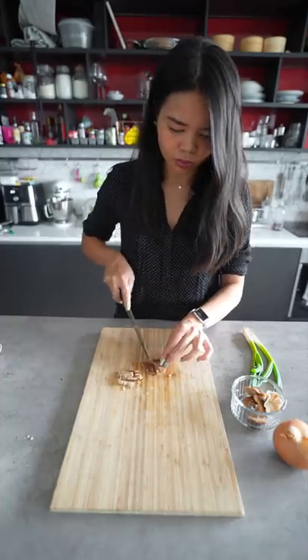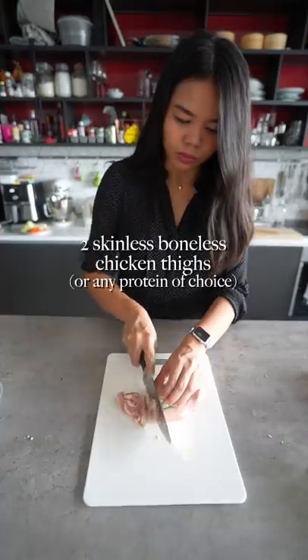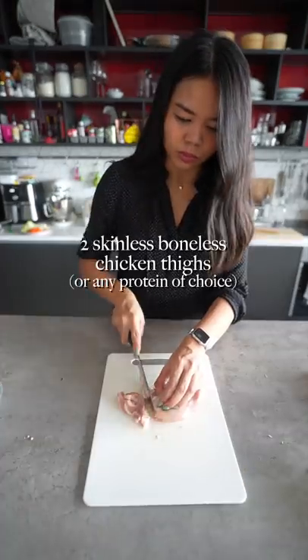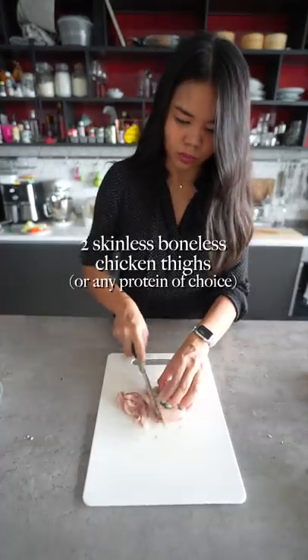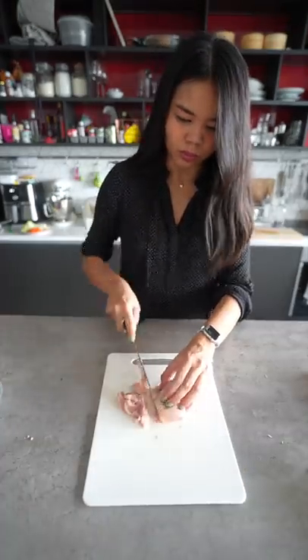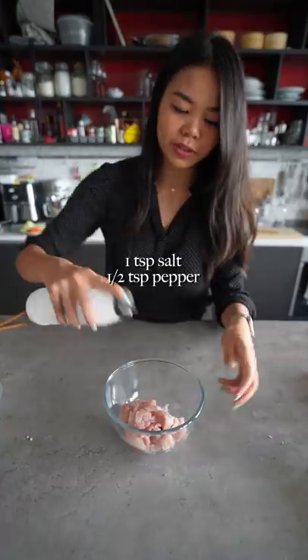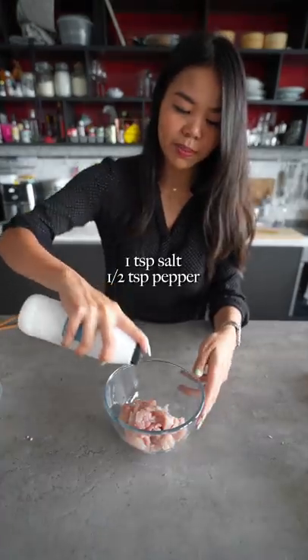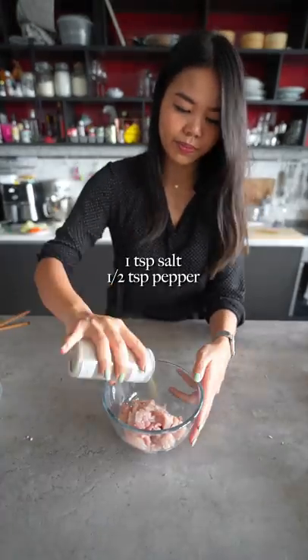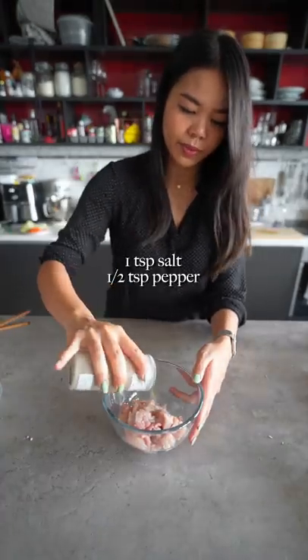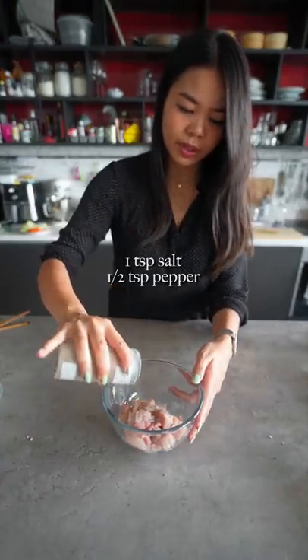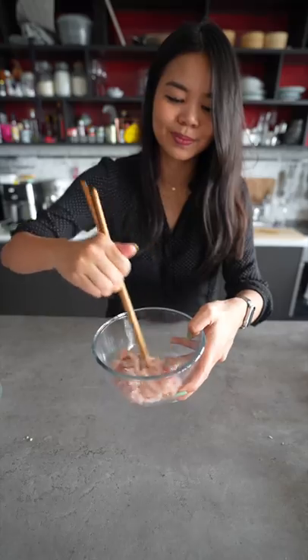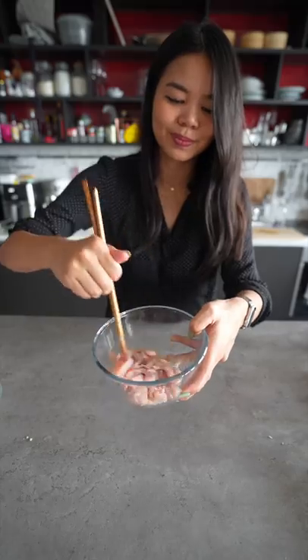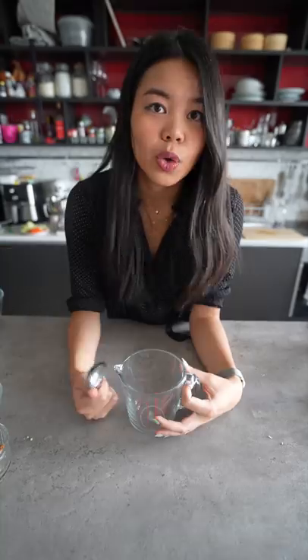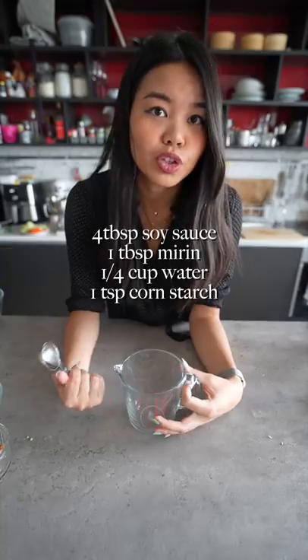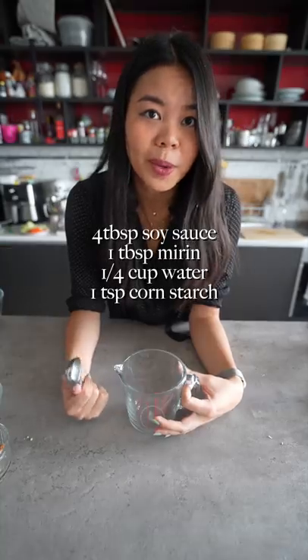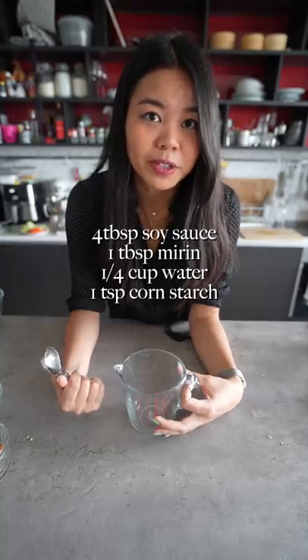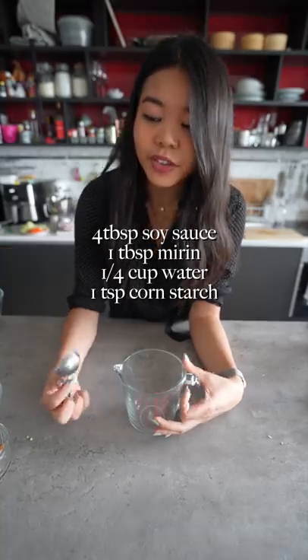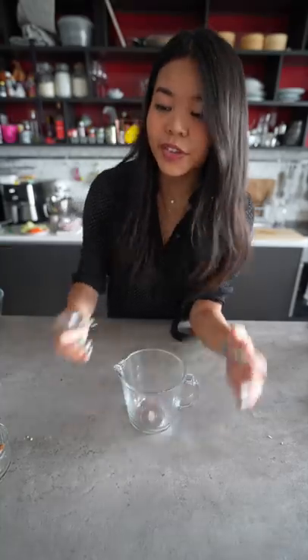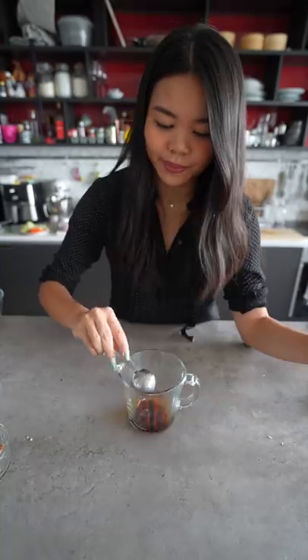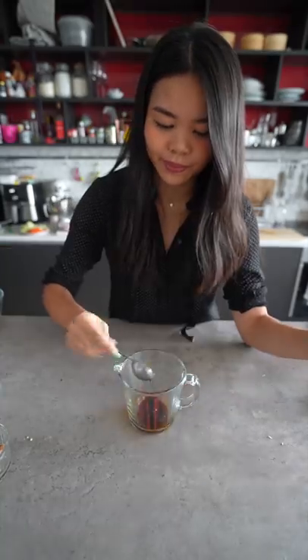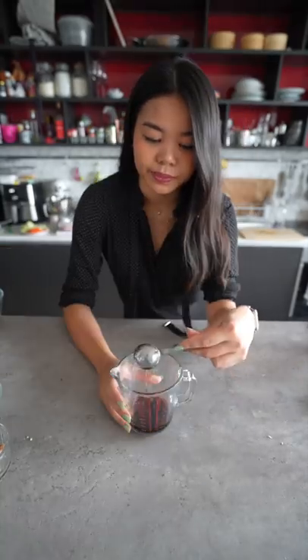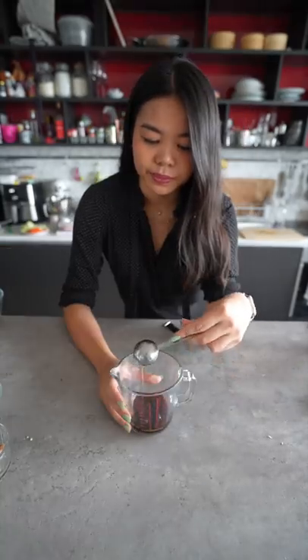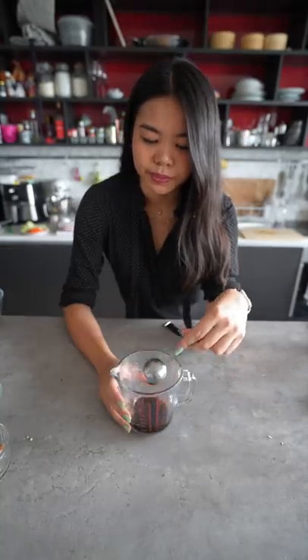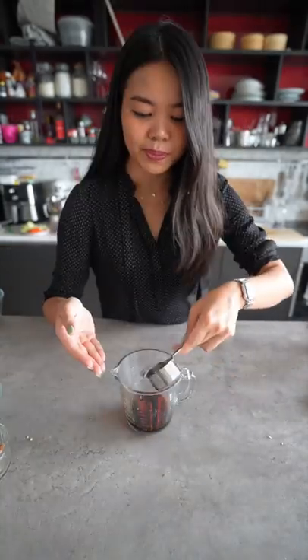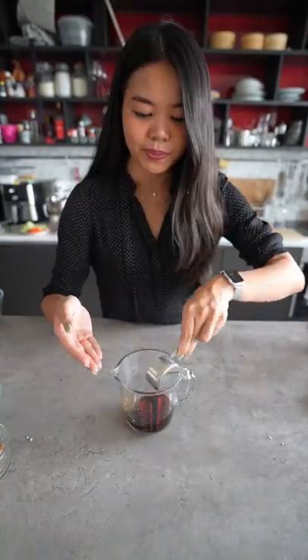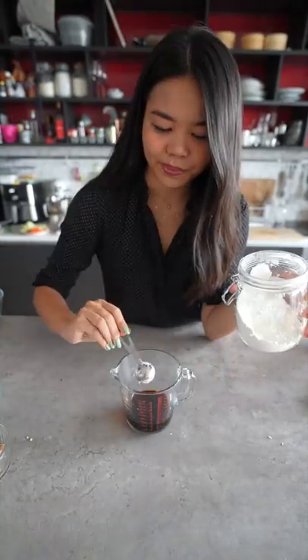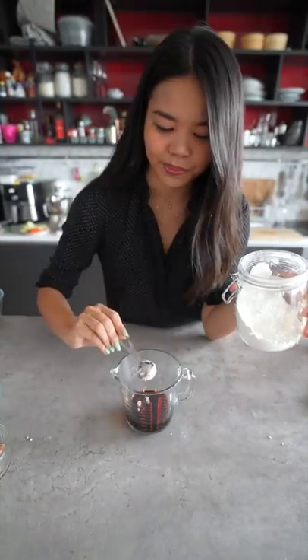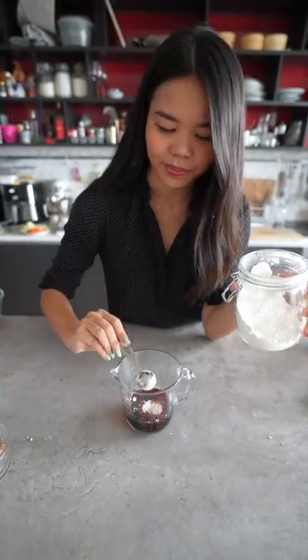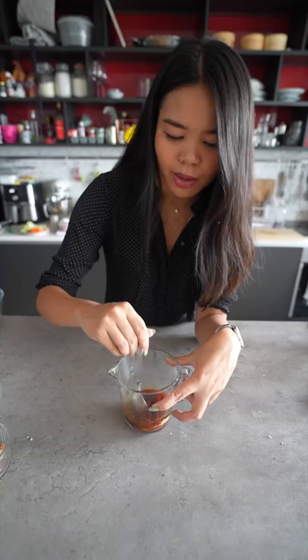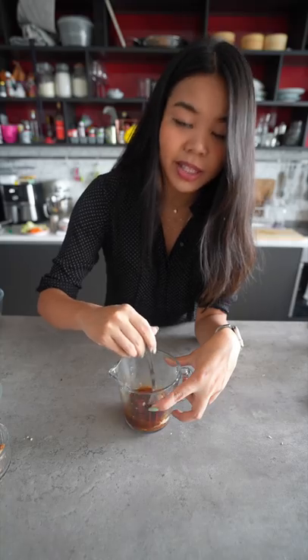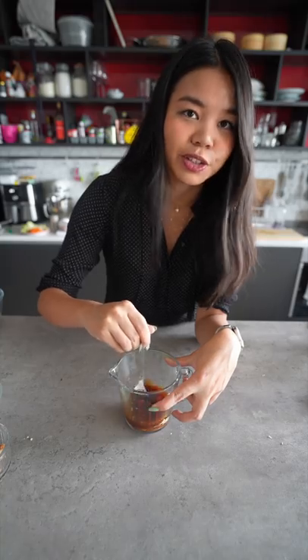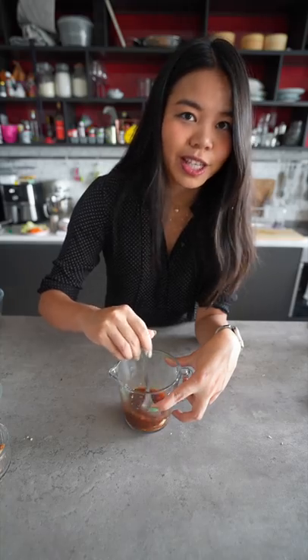Chicken, salt and pepper. We're going to prepare the sauce — soy sauce, mirin, water, cornstarch — mix it all together.